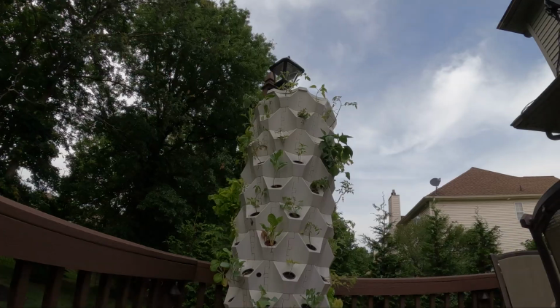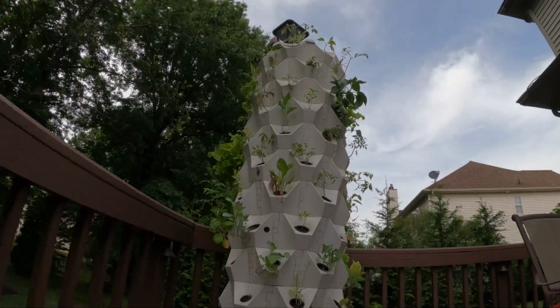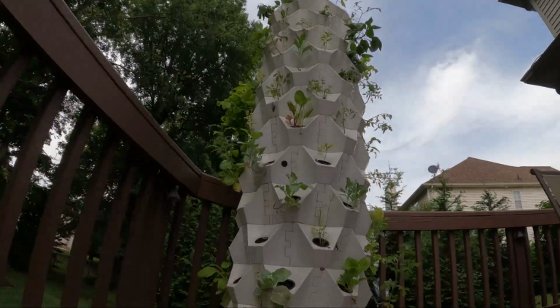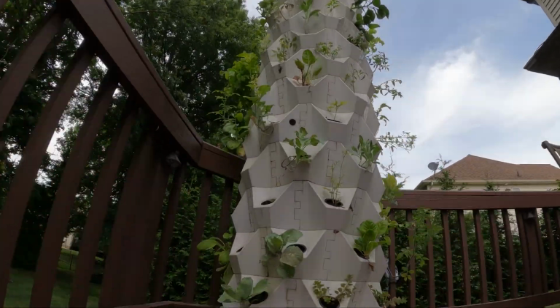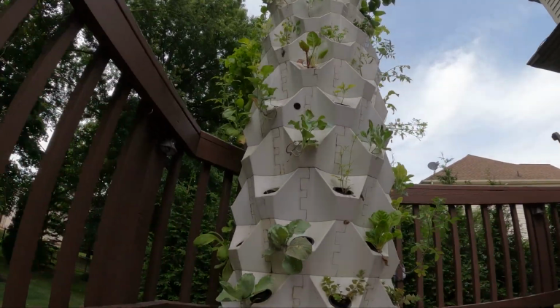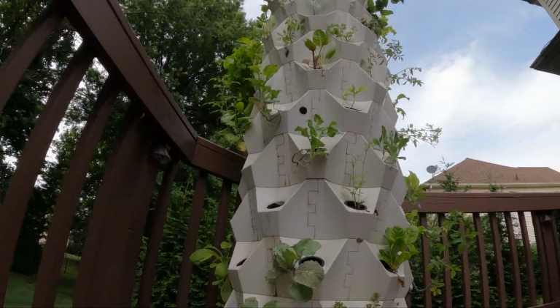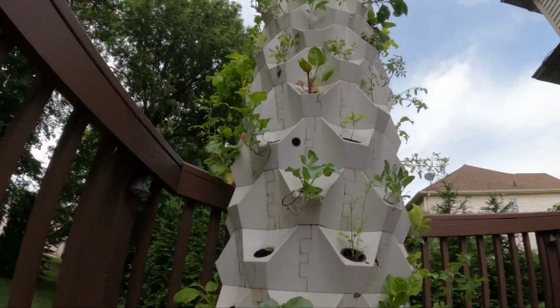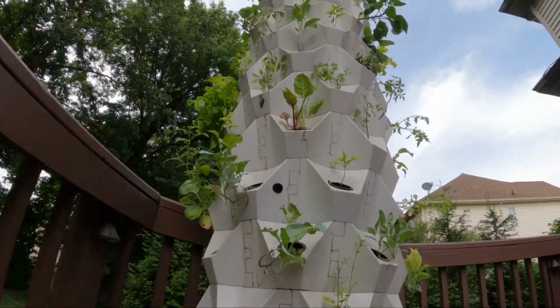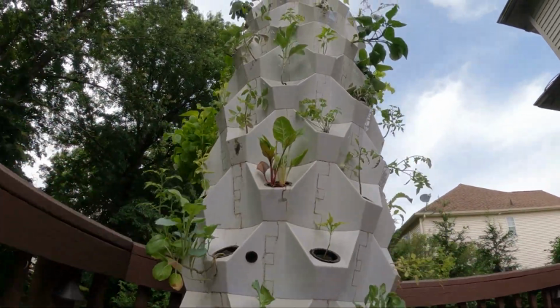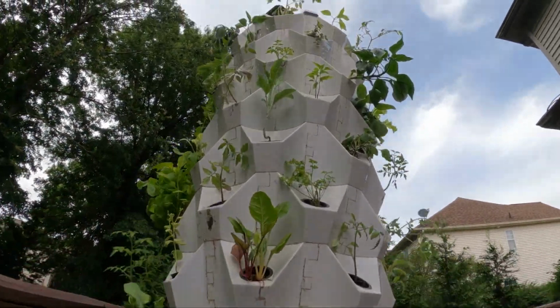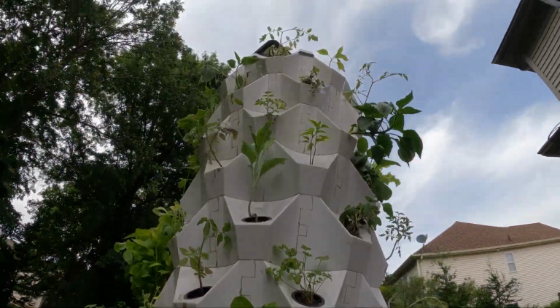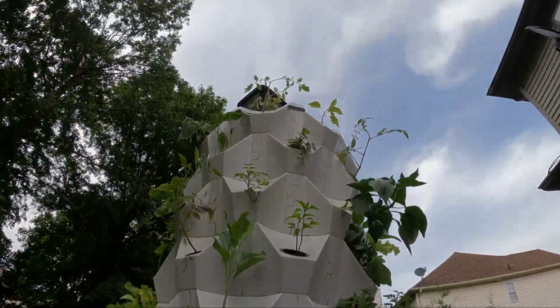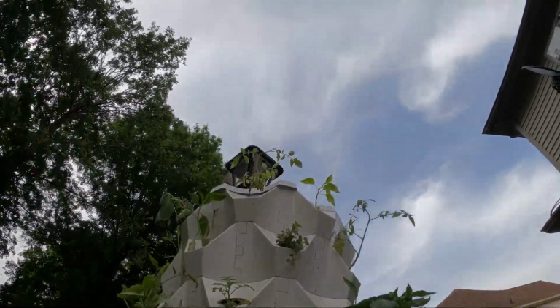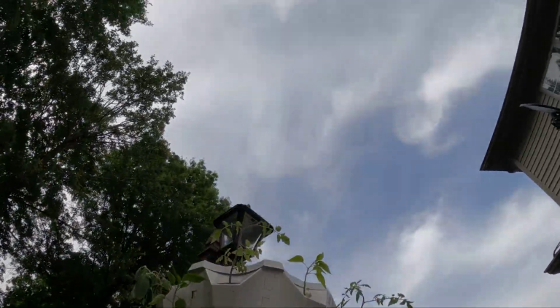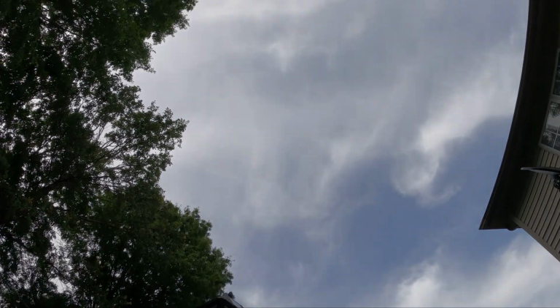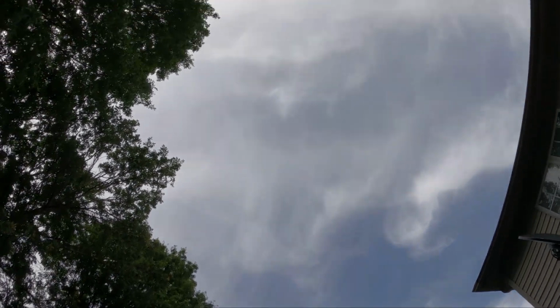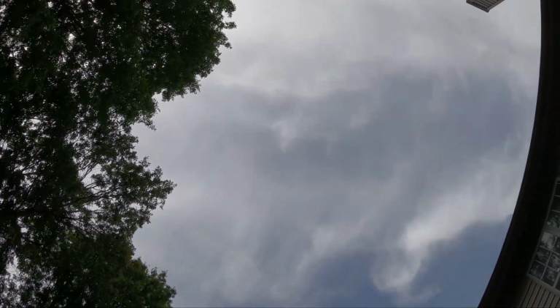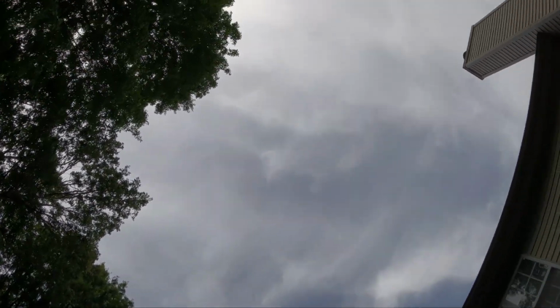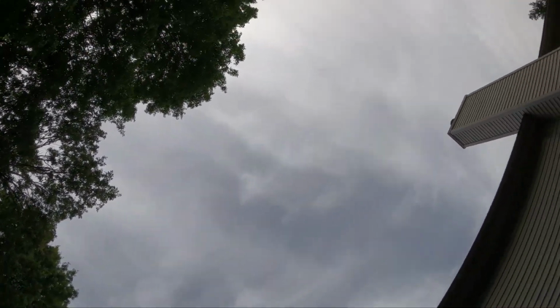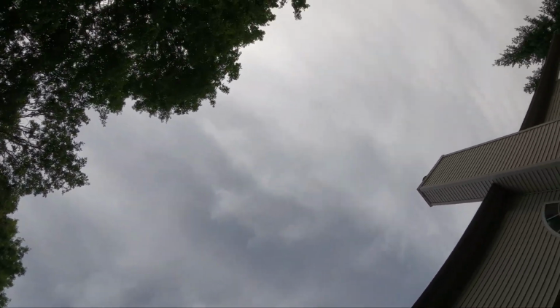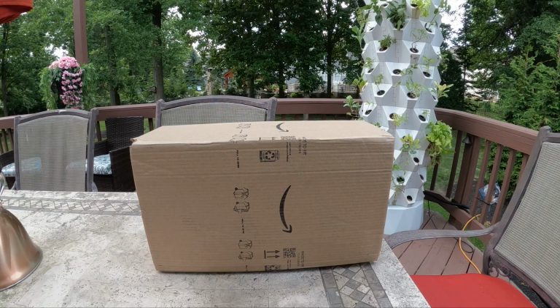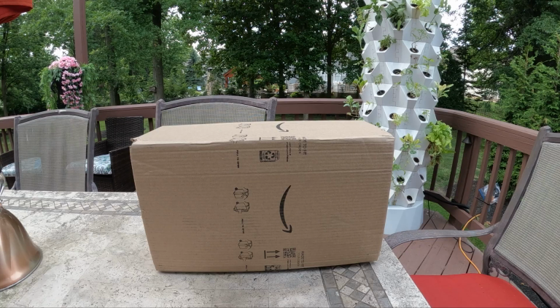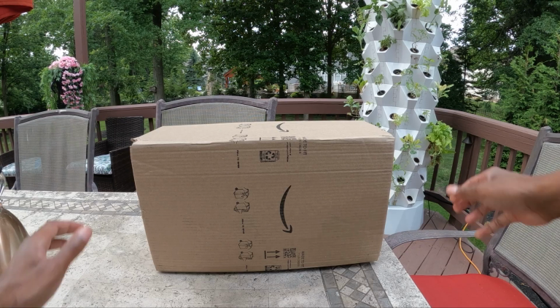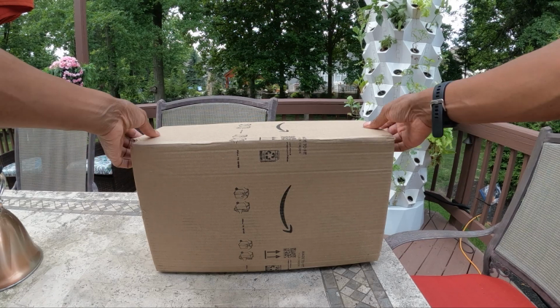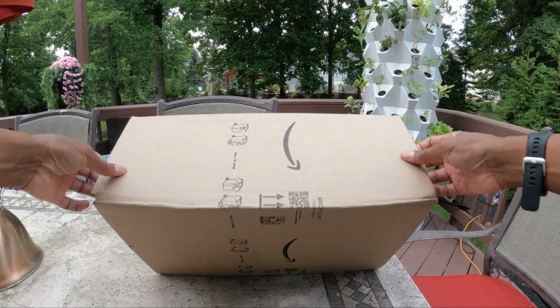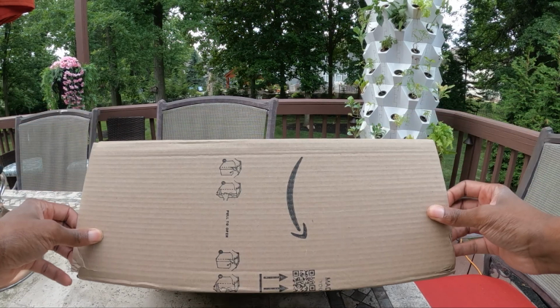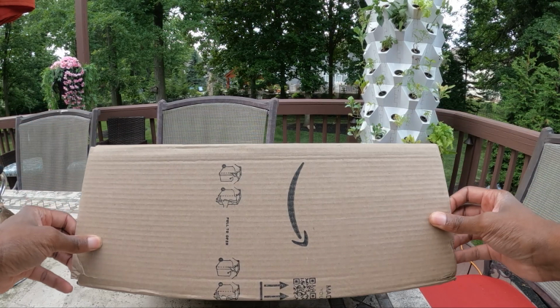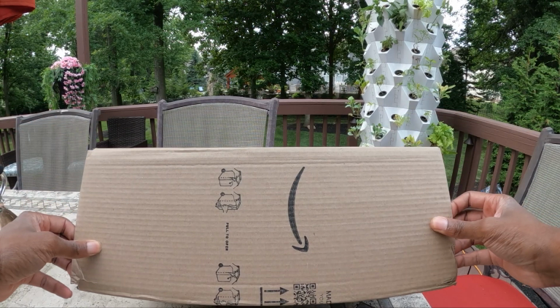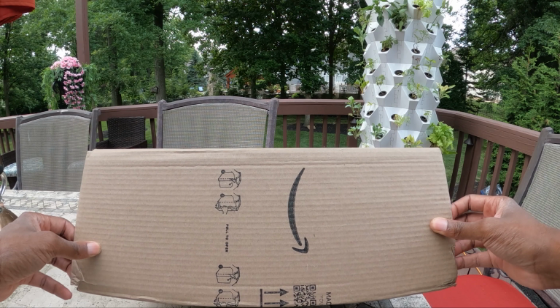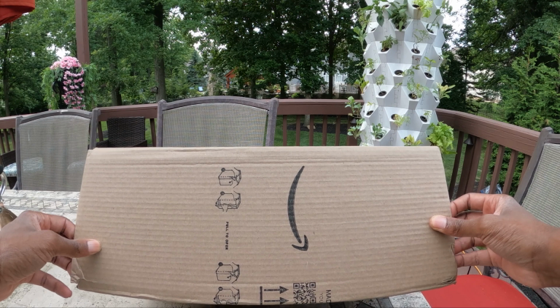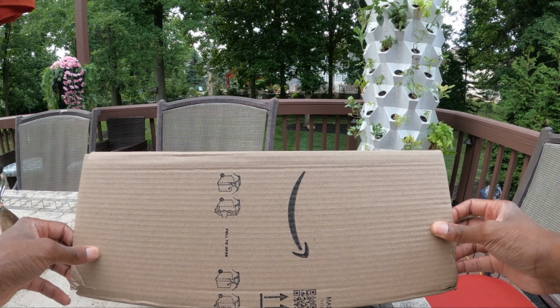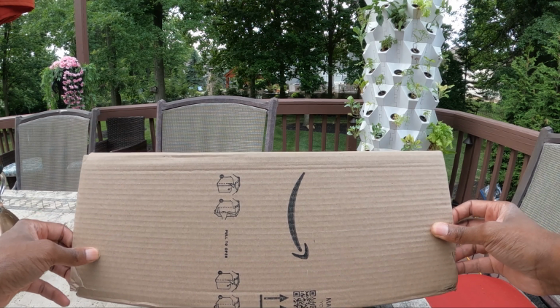I decided to make the modular Martian Tower Garden taller this year. When doing so, I ran into the problem of not finding a pump that was strong enough to pump to that height.